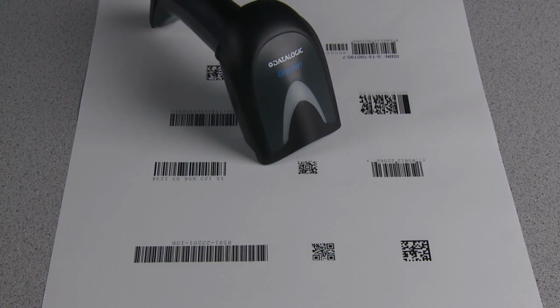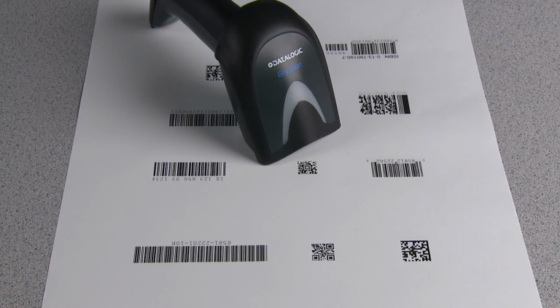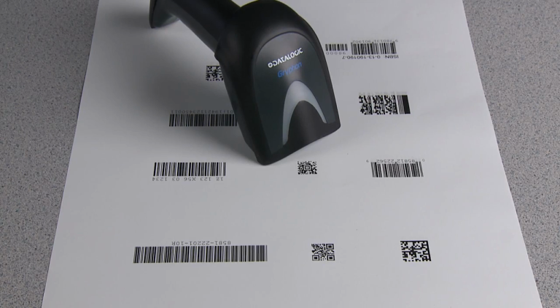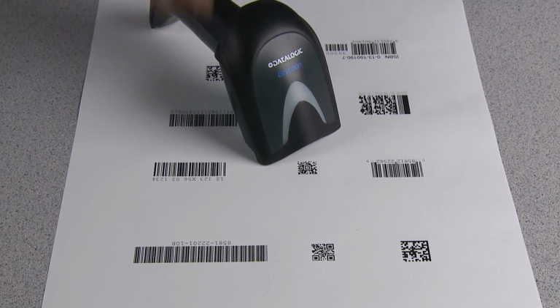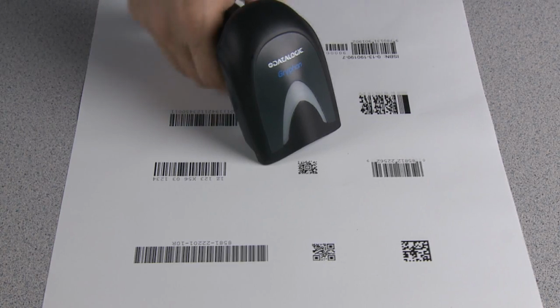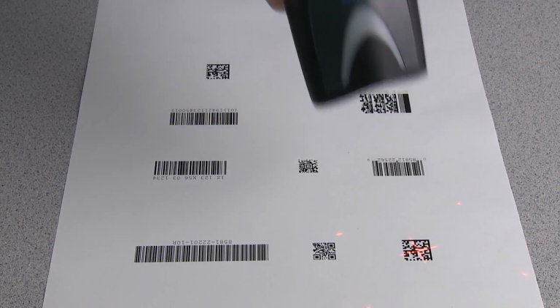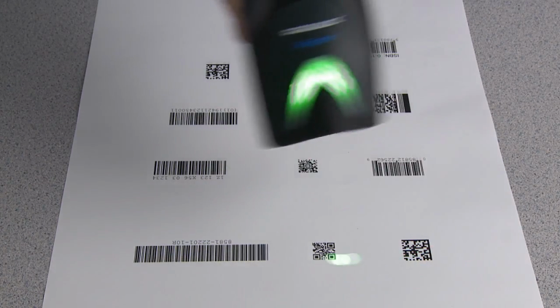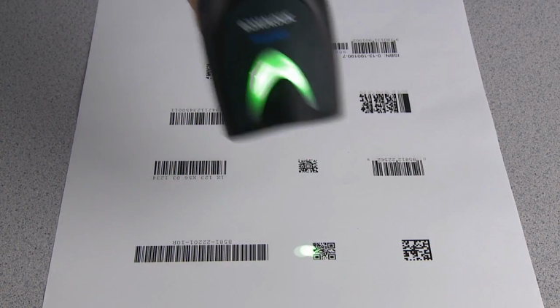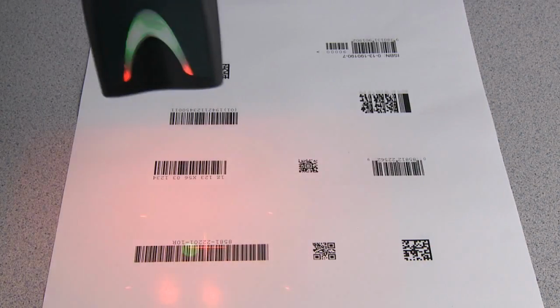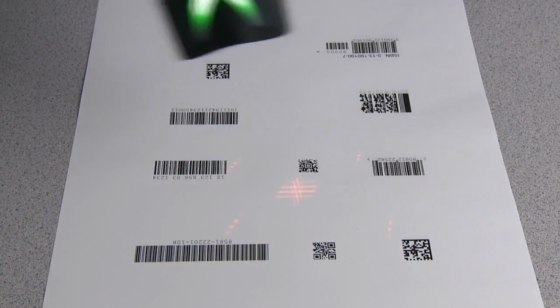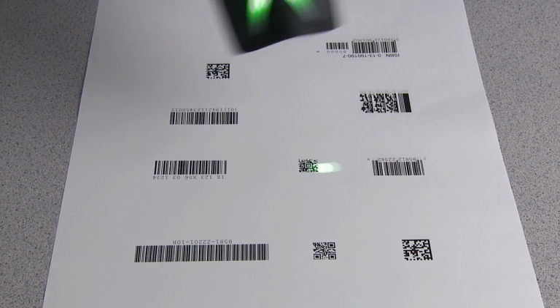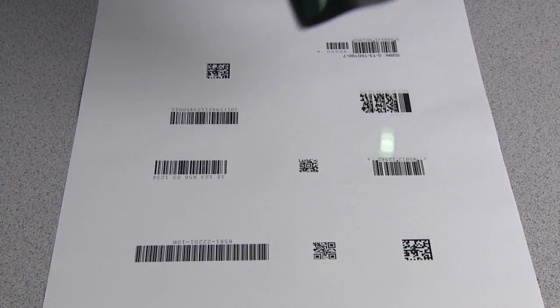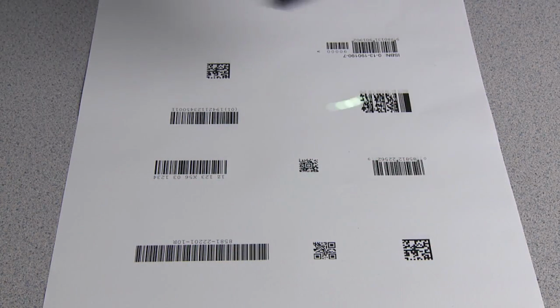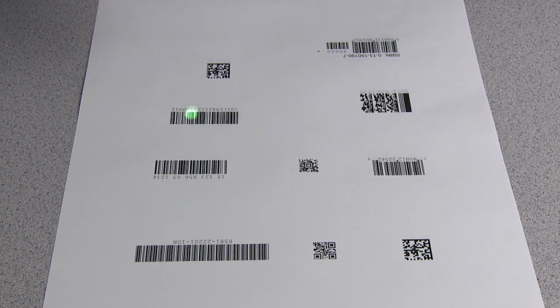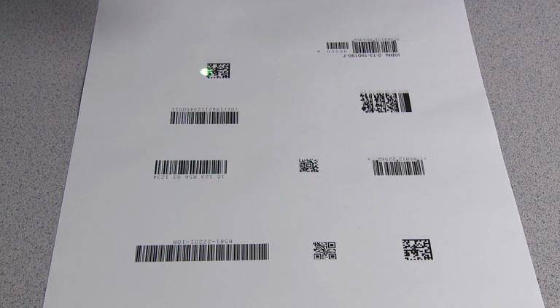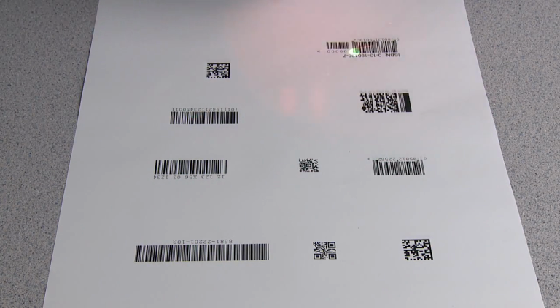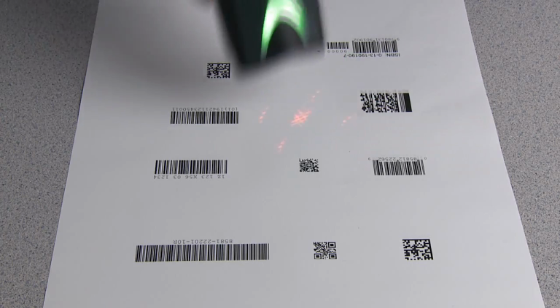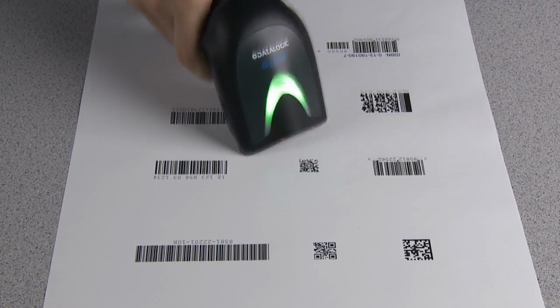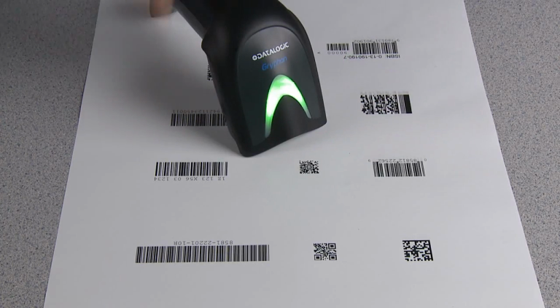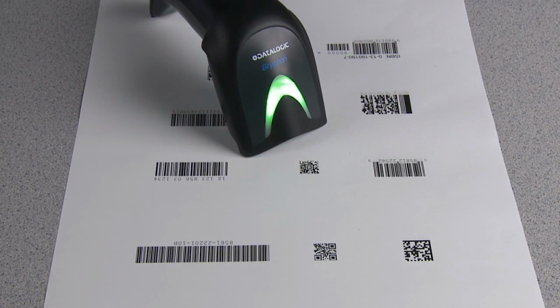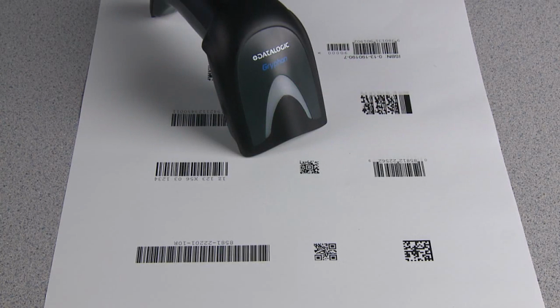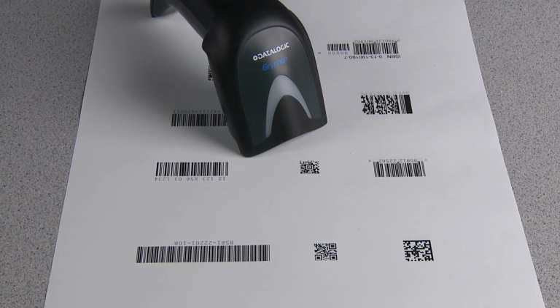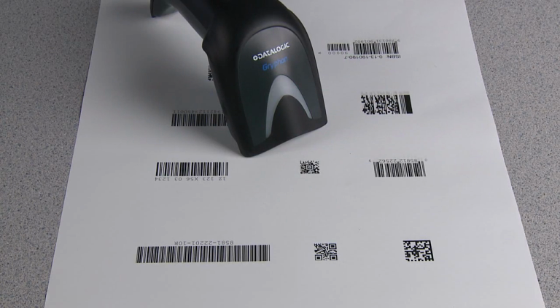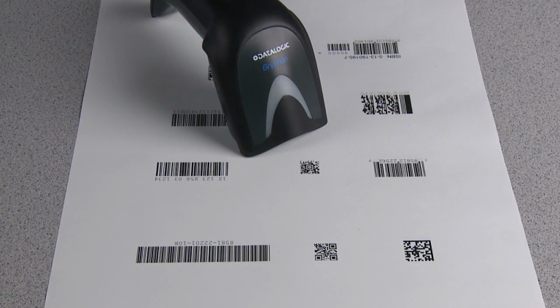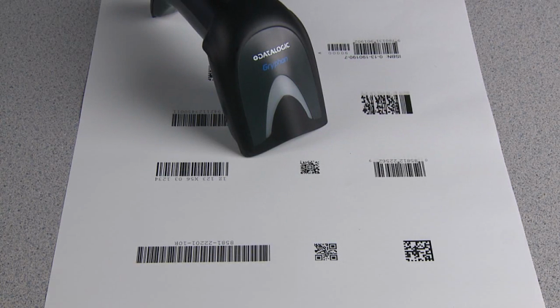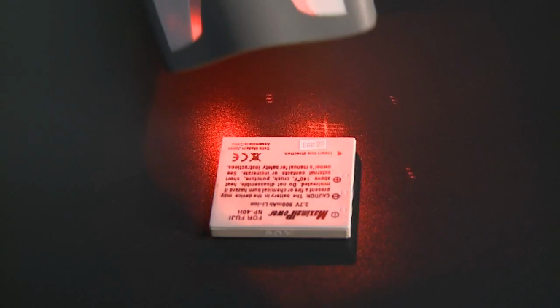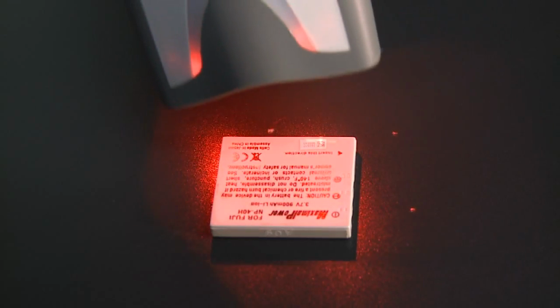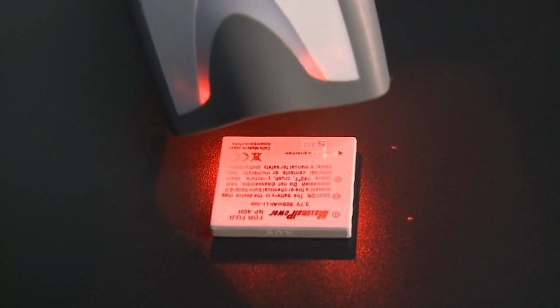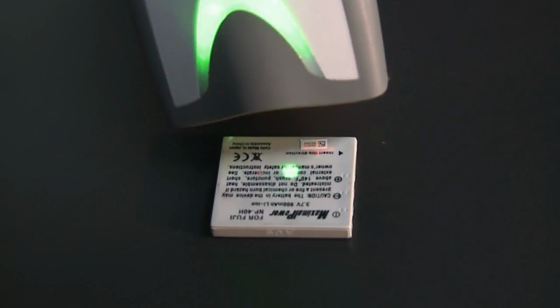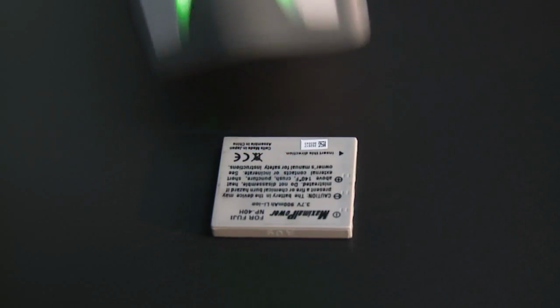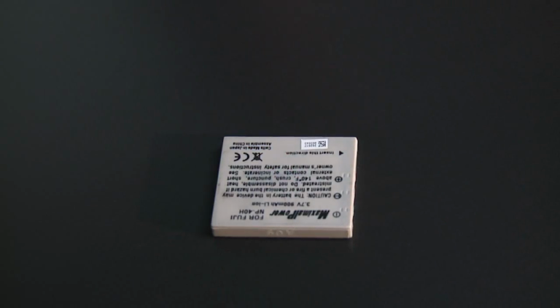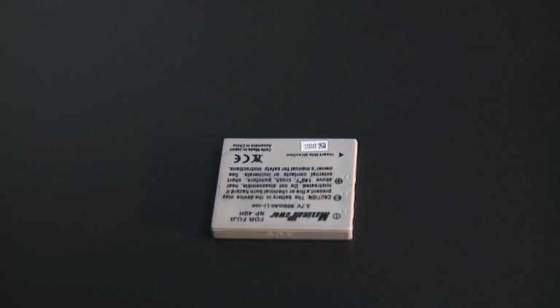Gryphon 4400 standard range models read all common 1D and 2D symbologies with snappy performance, and a high-density model meets the challenge of reading high-density labels.